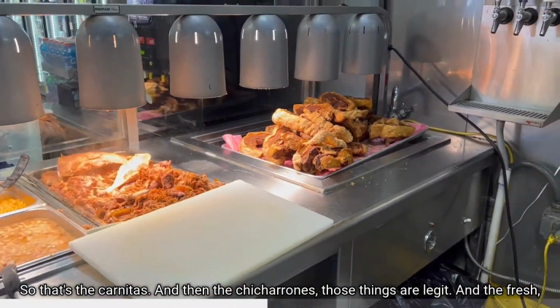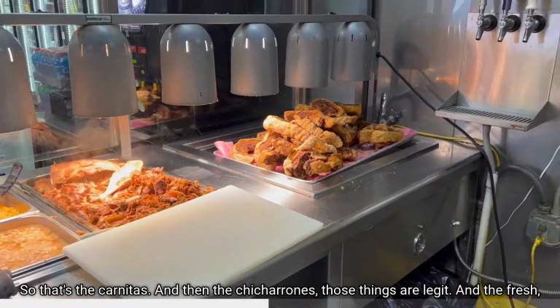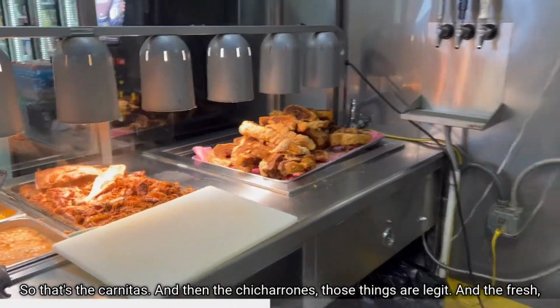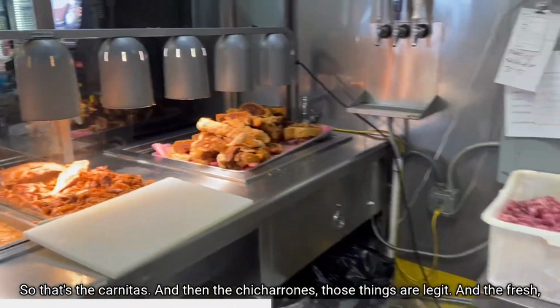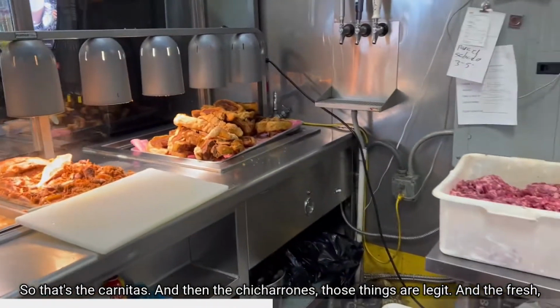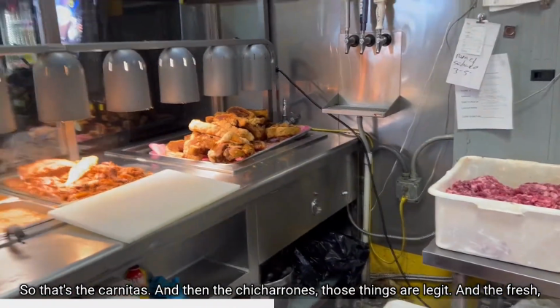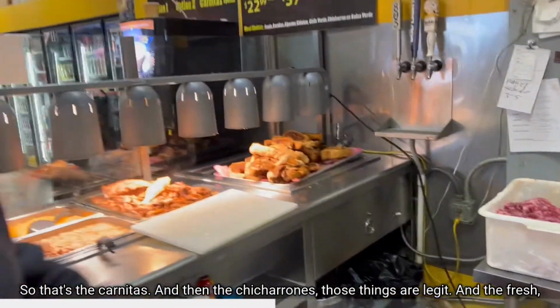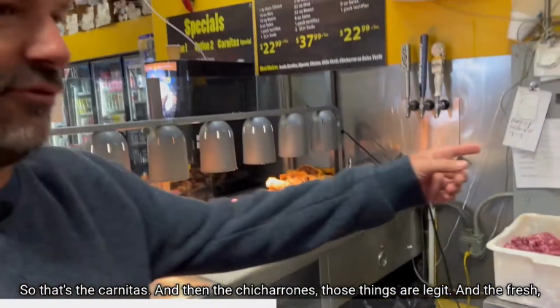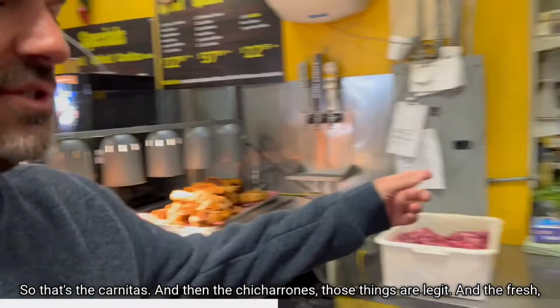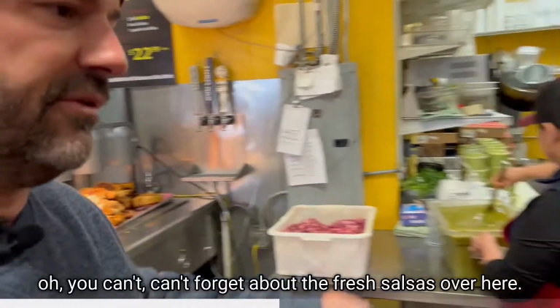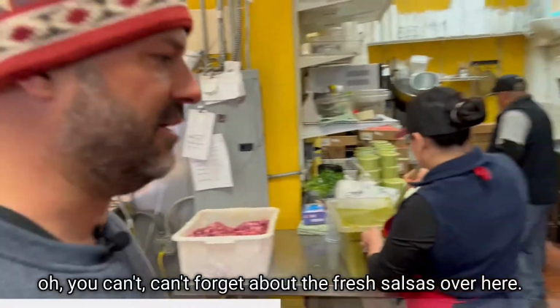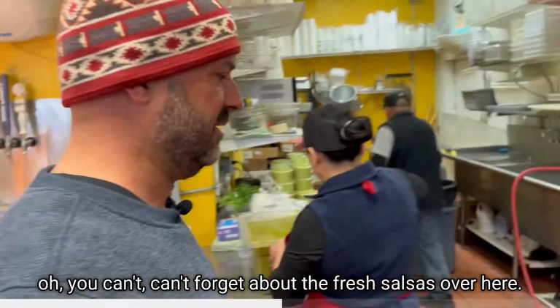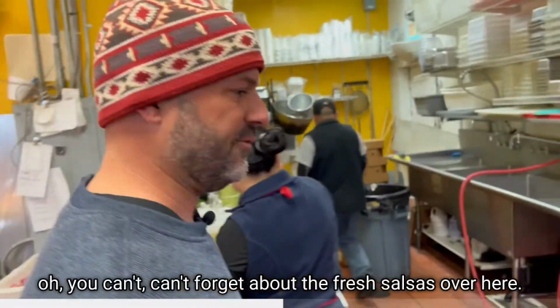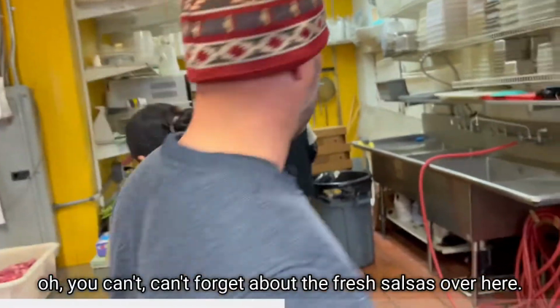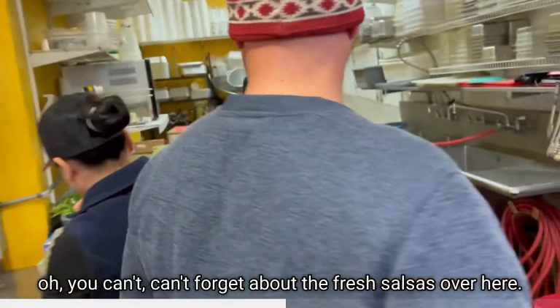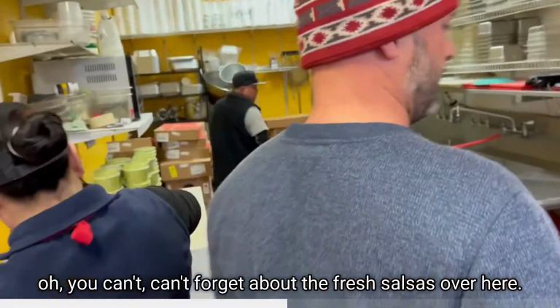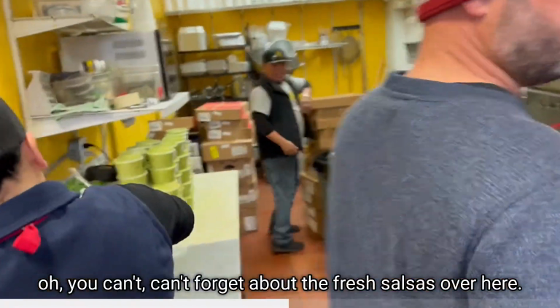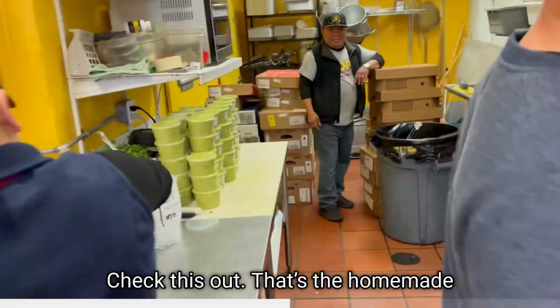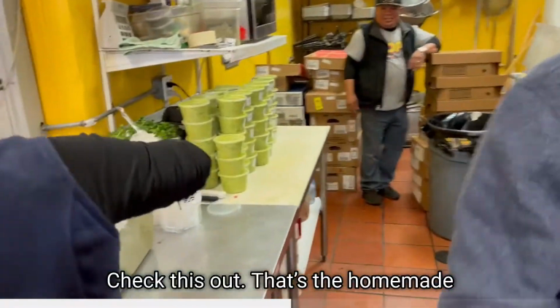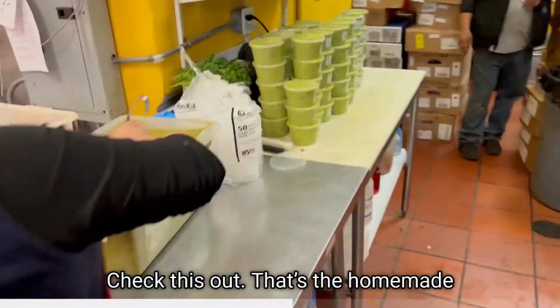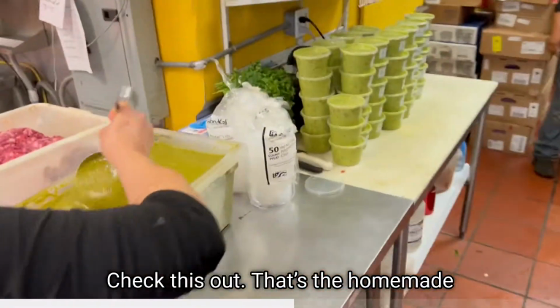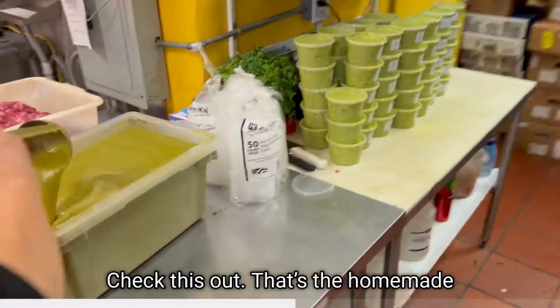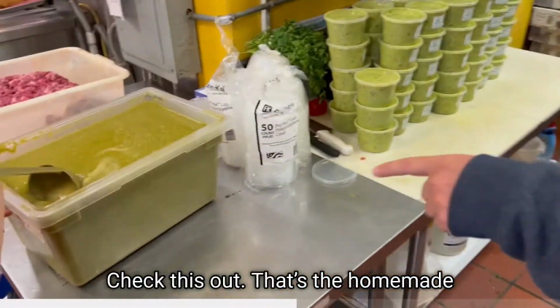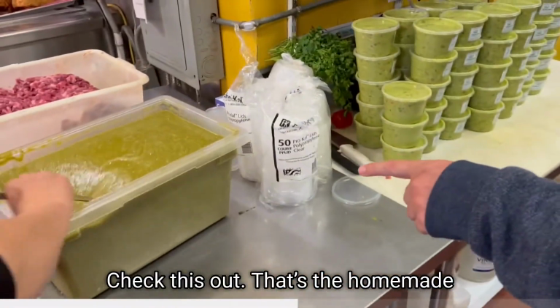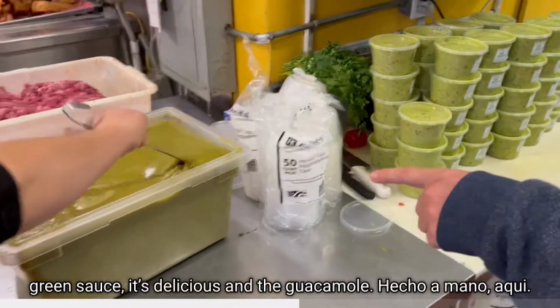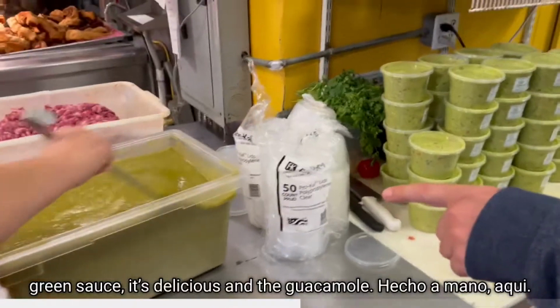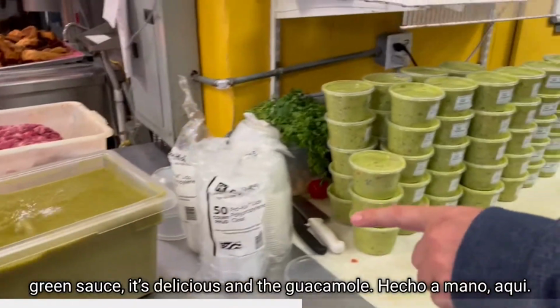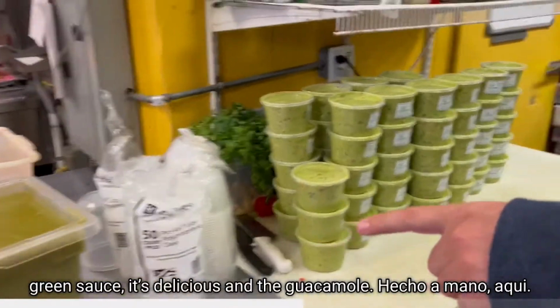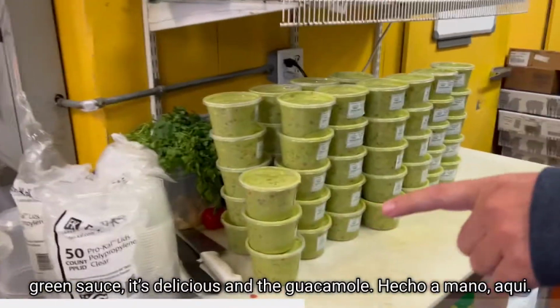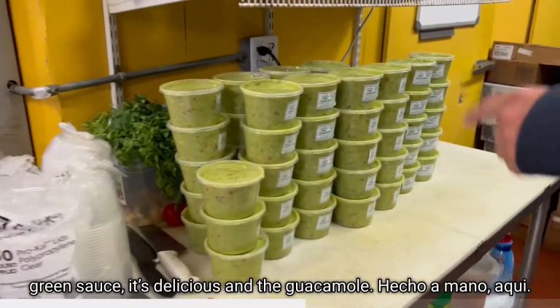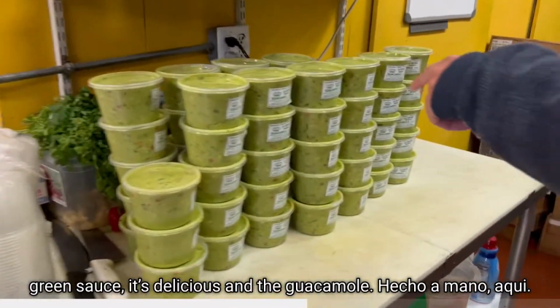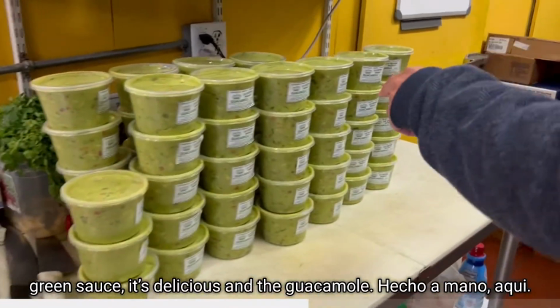And then the chicharrones — those things are legit. And you can't forget about the fresh sauces over here: that's the homemade green sauce, it's delicious, and the guacamole. It's all handmade right here.